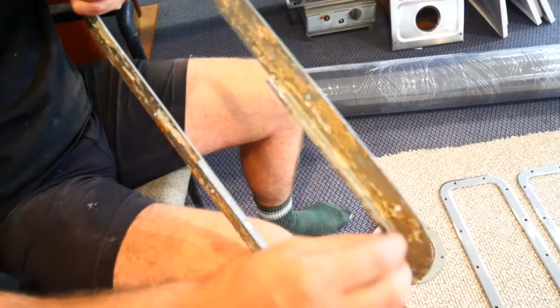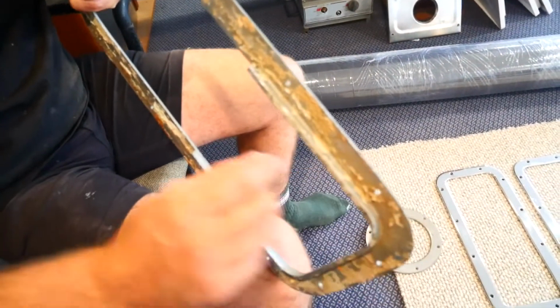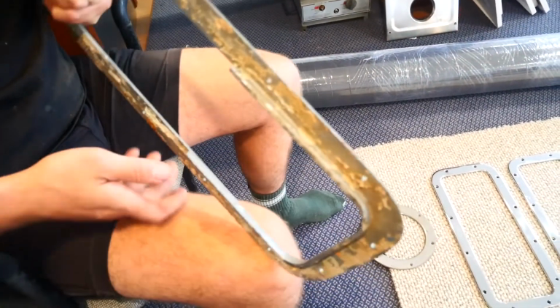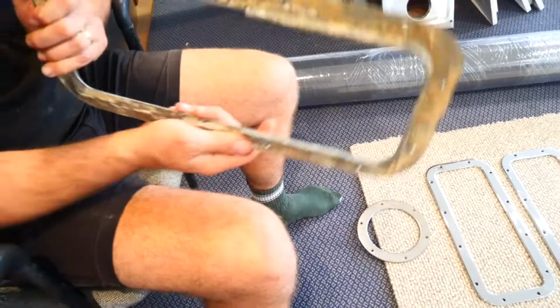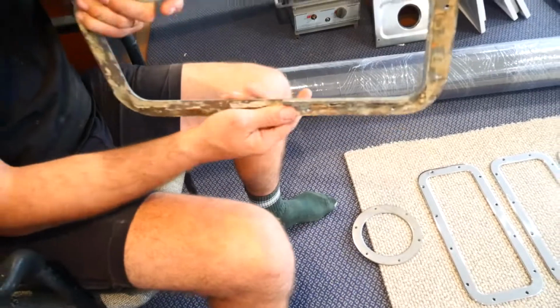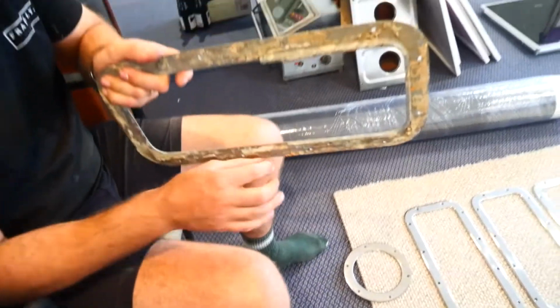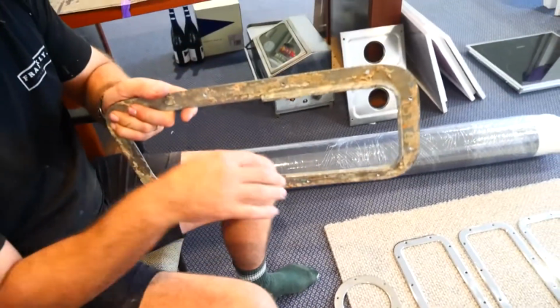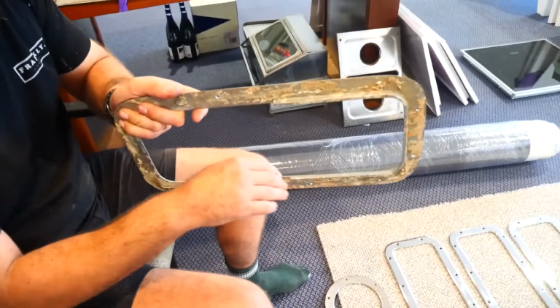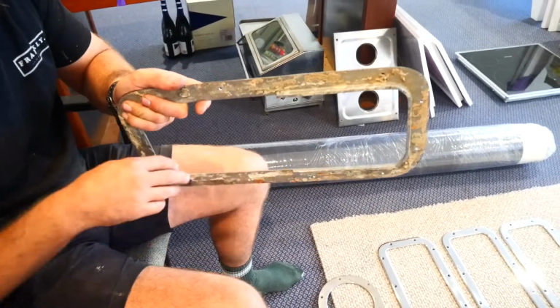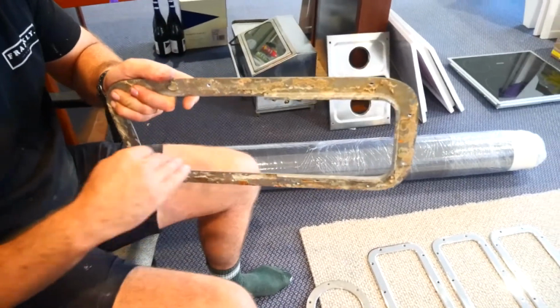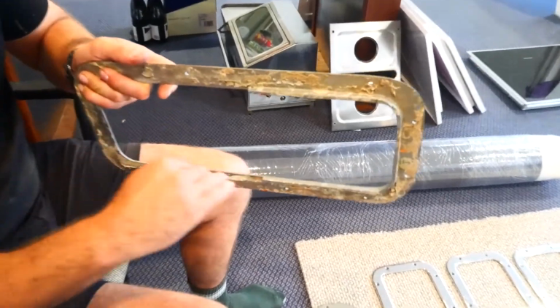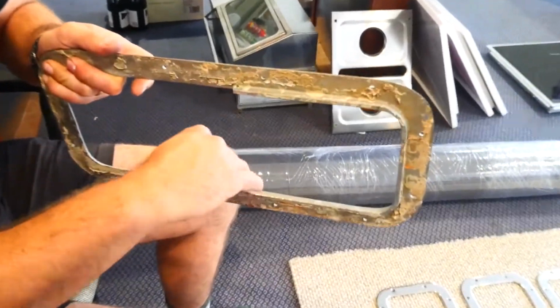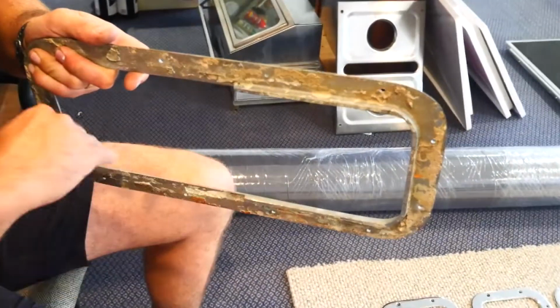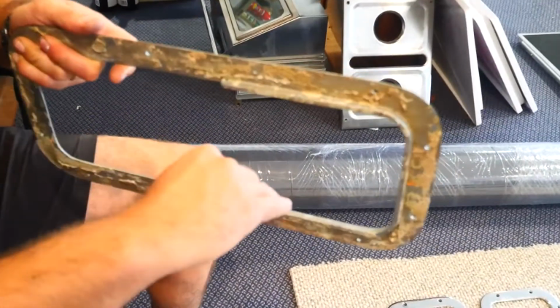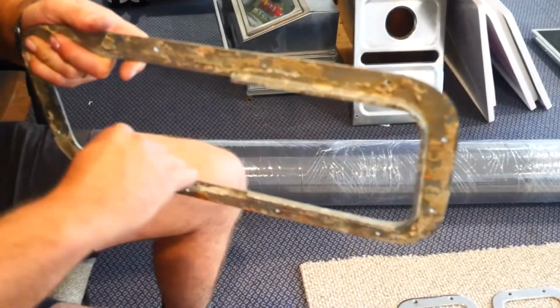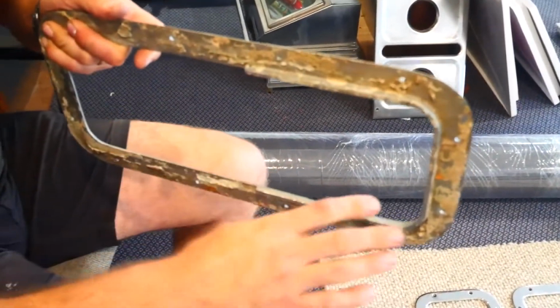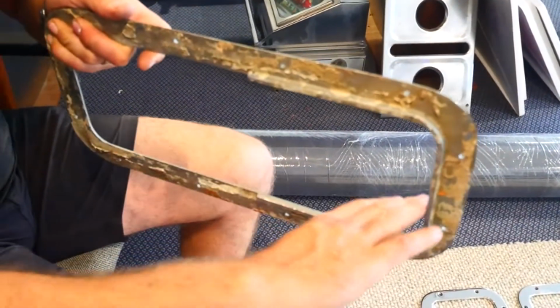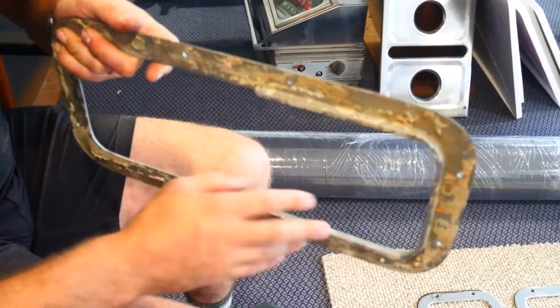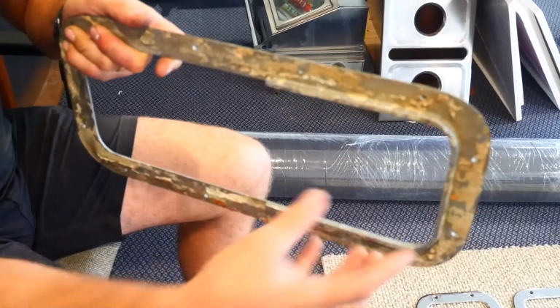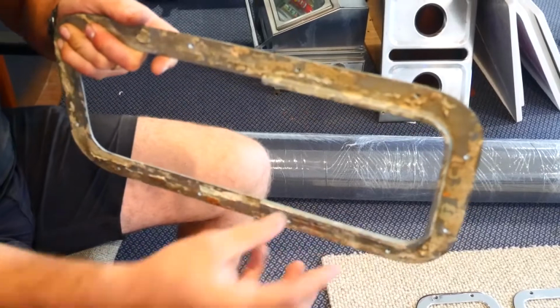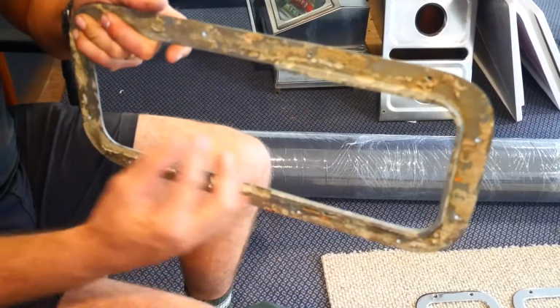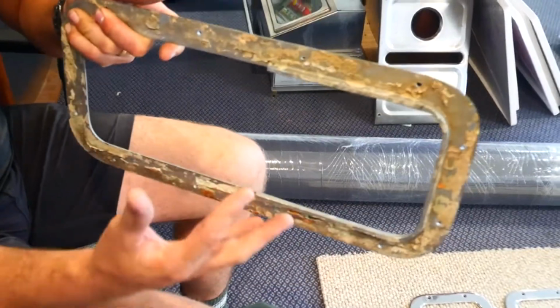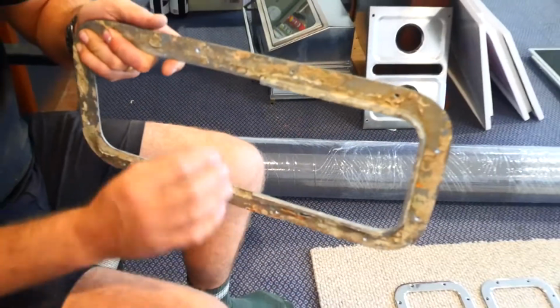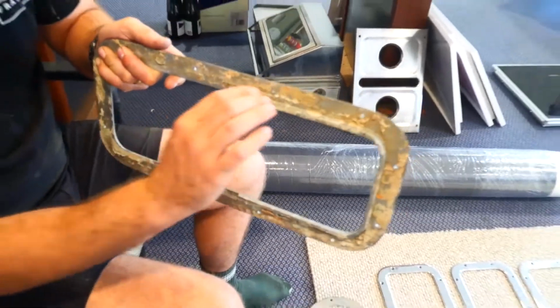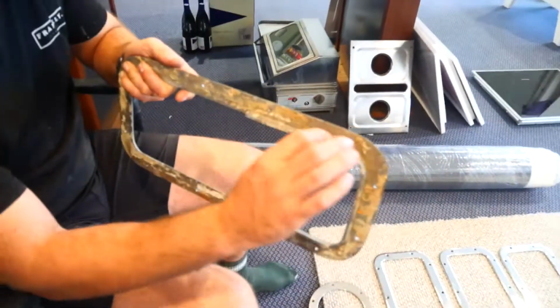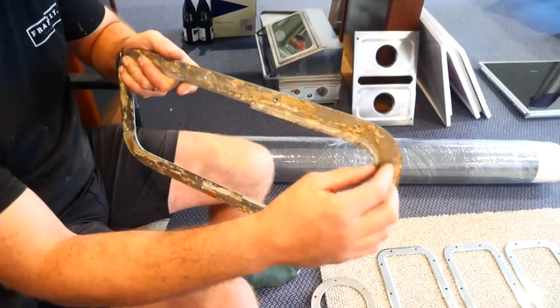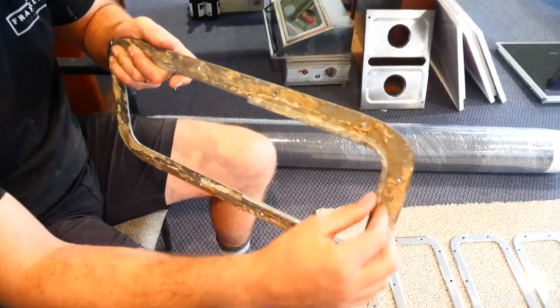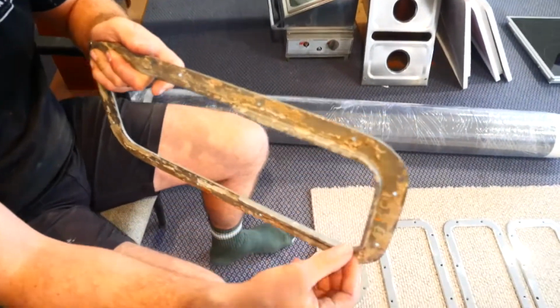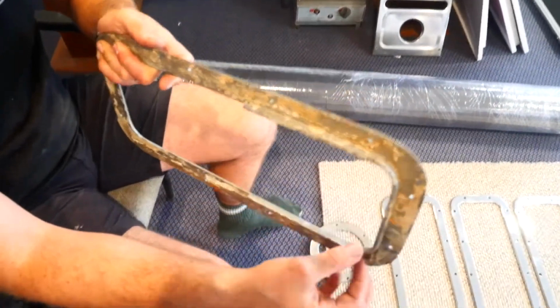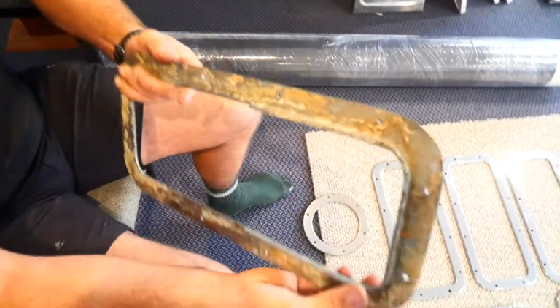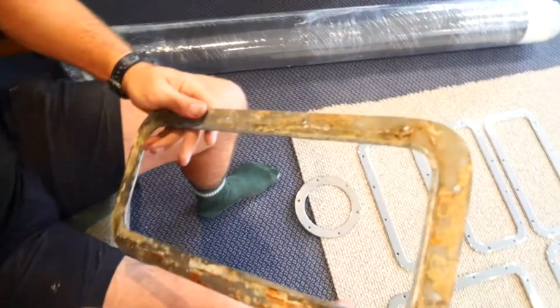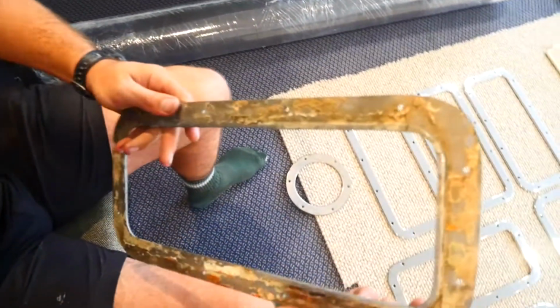So we had them 3D model this channel that's in here, because there's something called a Bailey channel that sits in here and the window basically slides back and forth, and that stops any water from coming through. So it's quite a bit of work getting all that right.